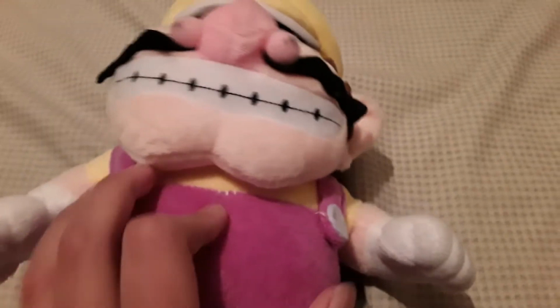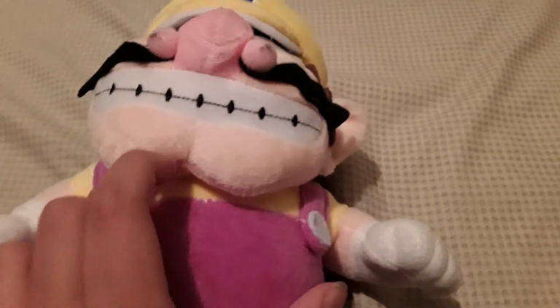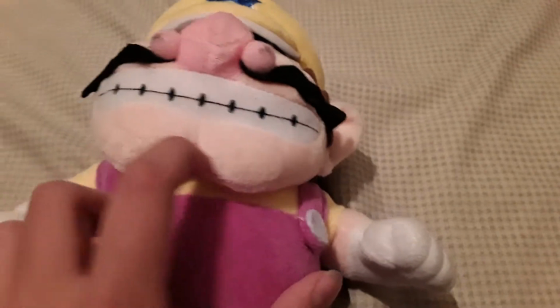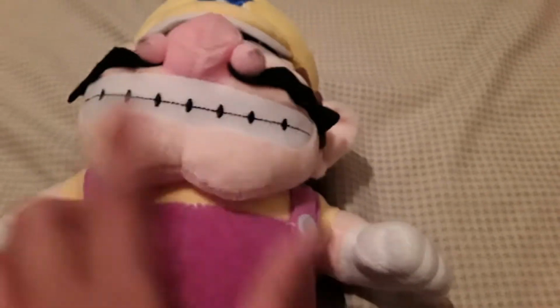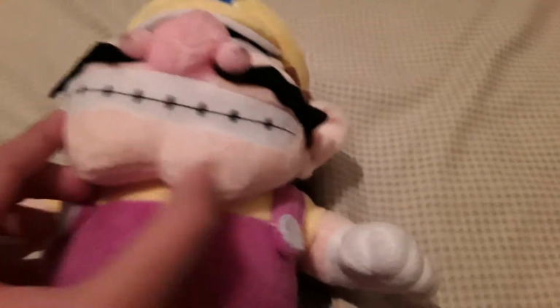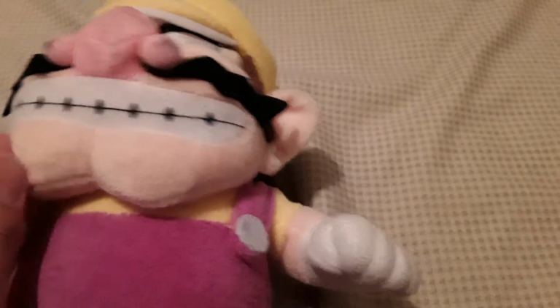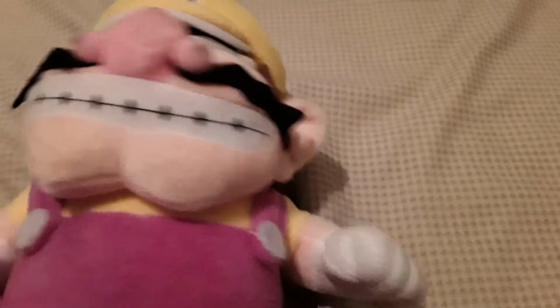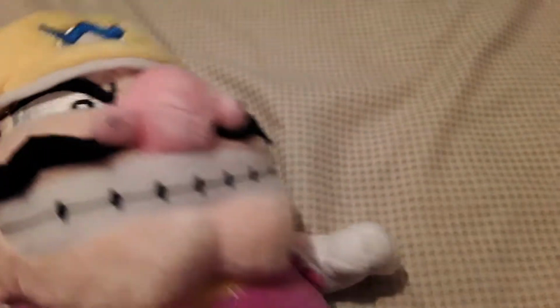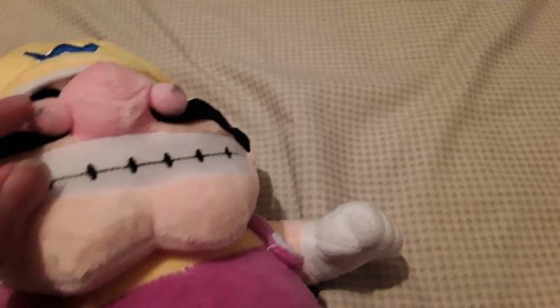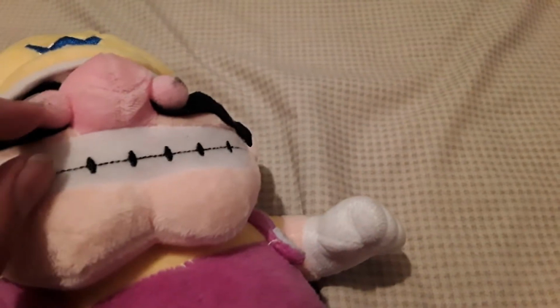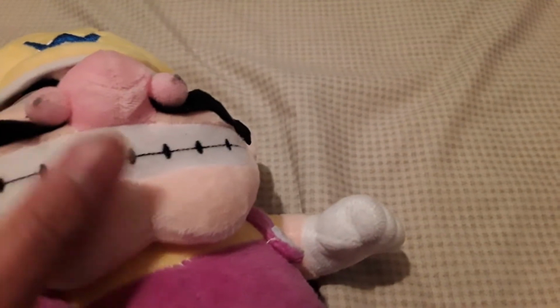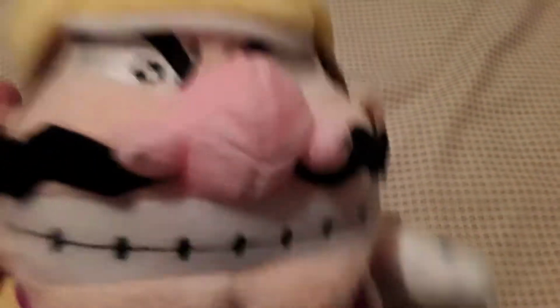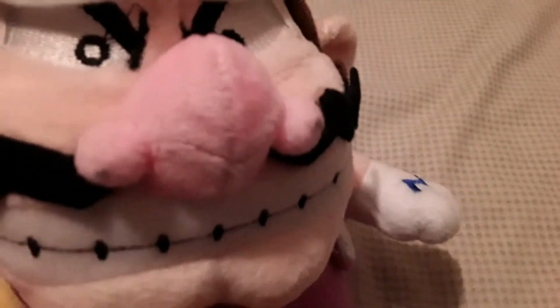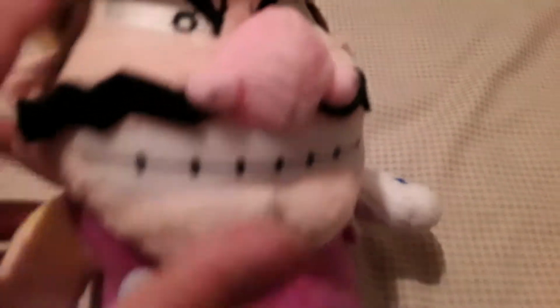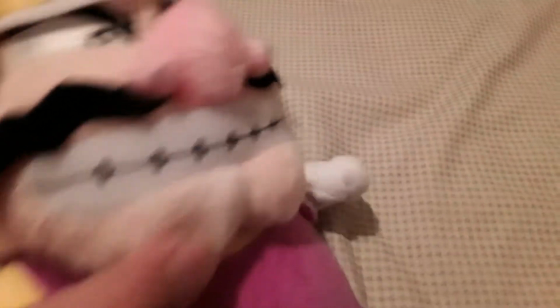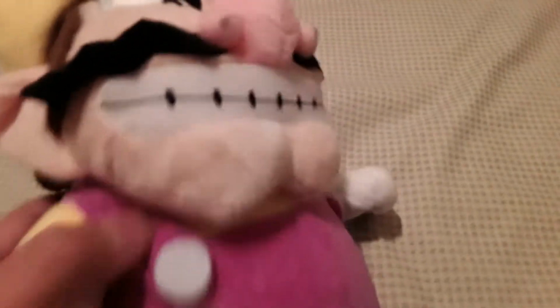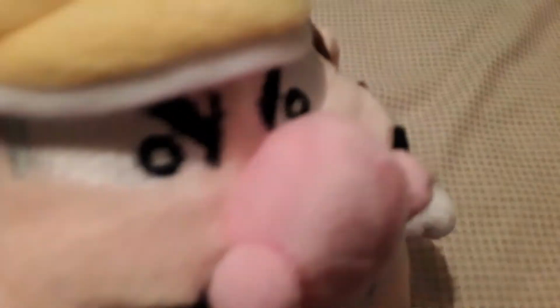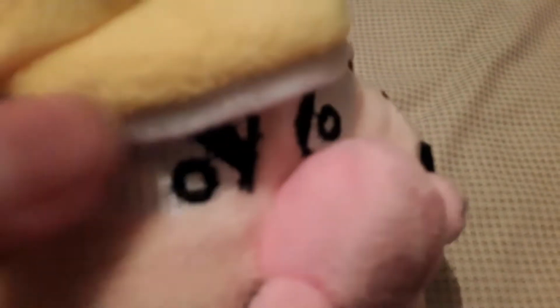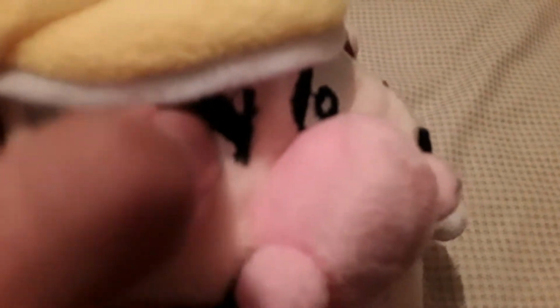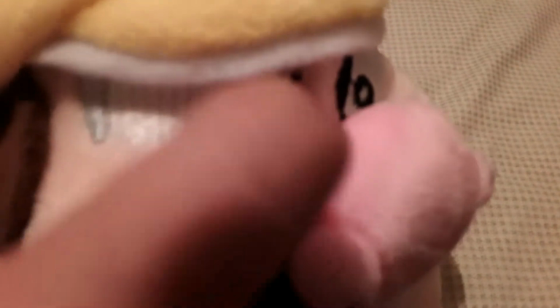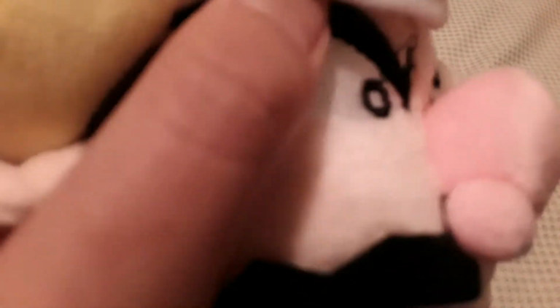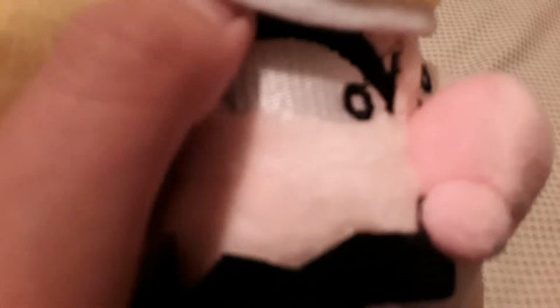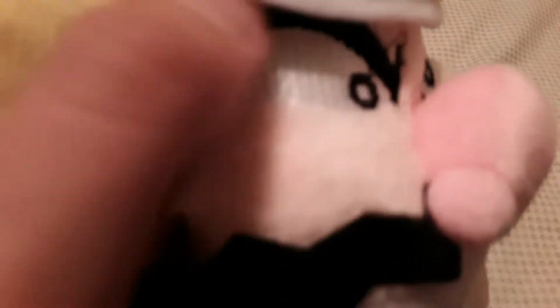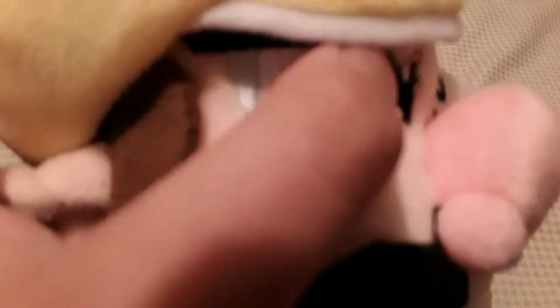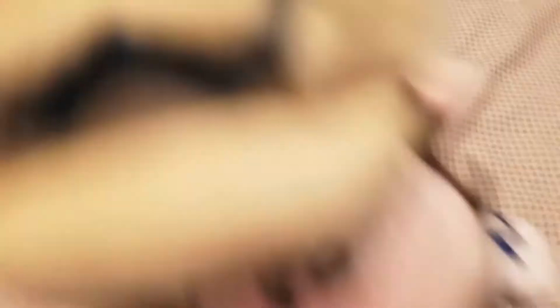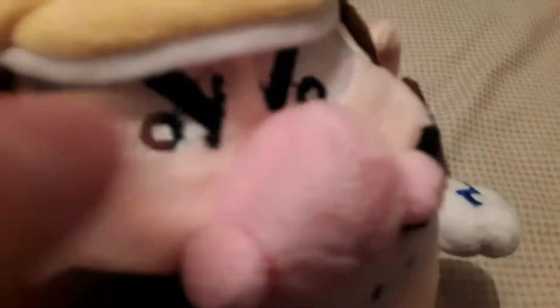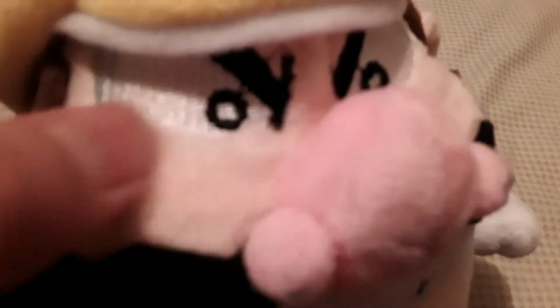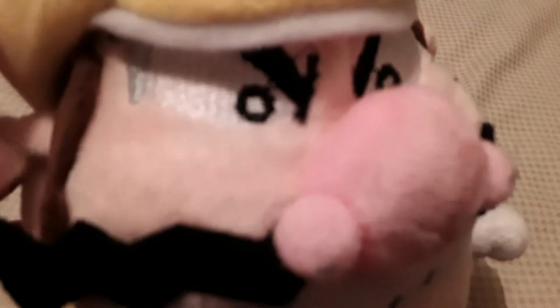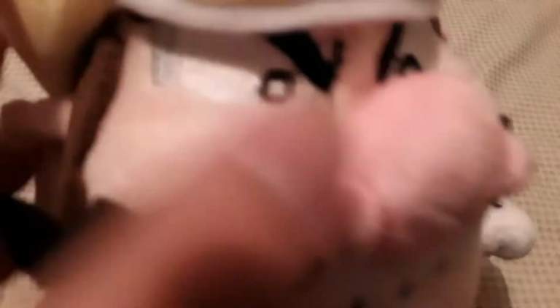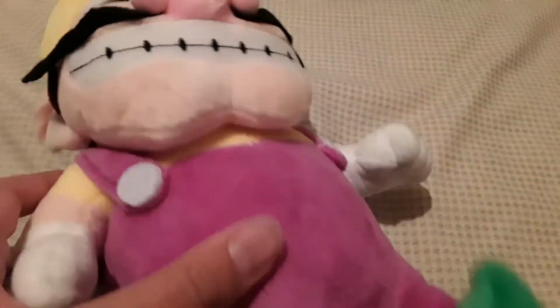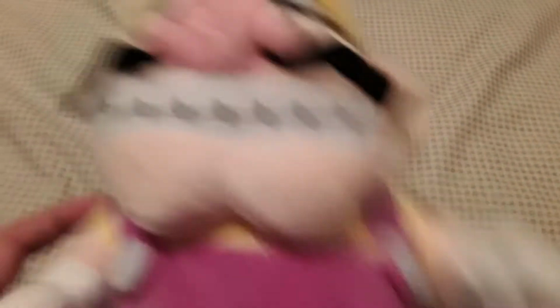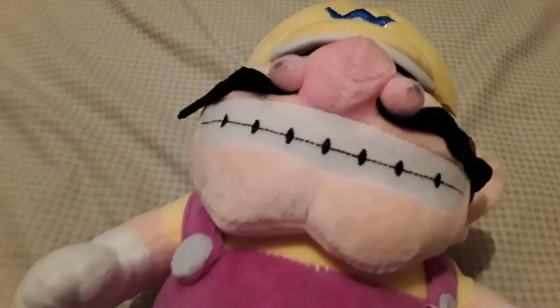Oh, I forgot to mention, he has this. His nose is getting black because it's getting dirty. They just put it on, just printed. I think he doesn't have any printed colors.